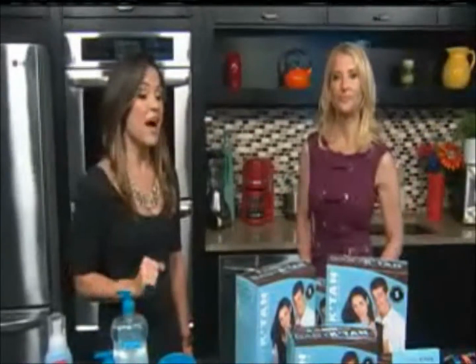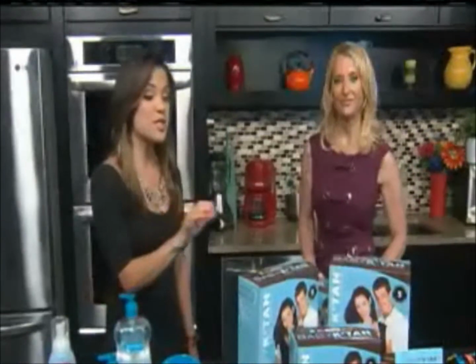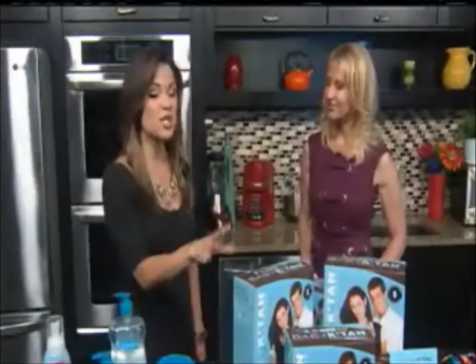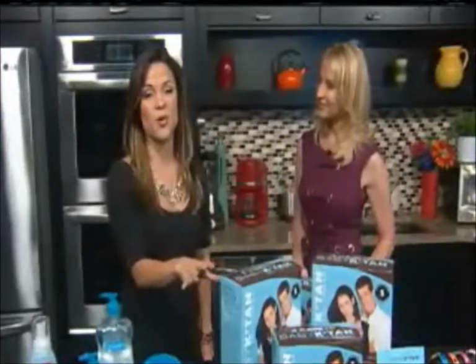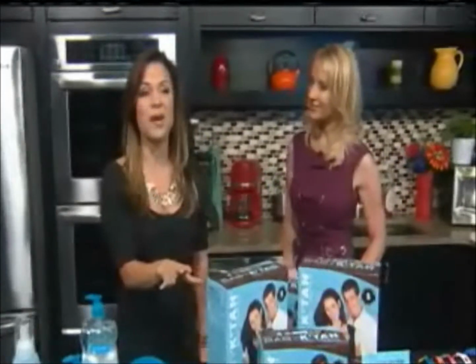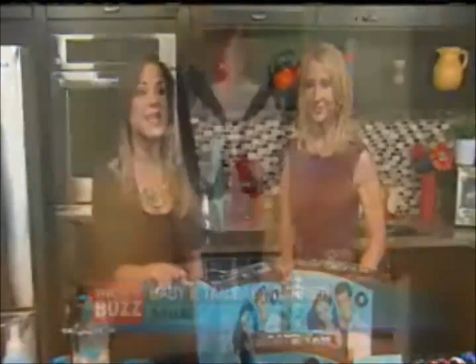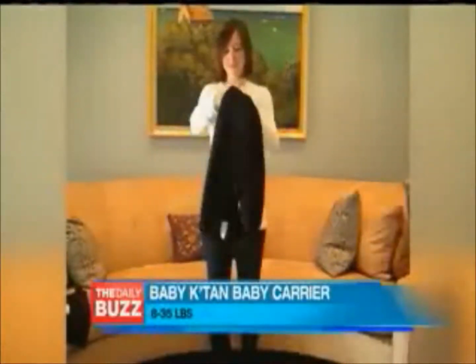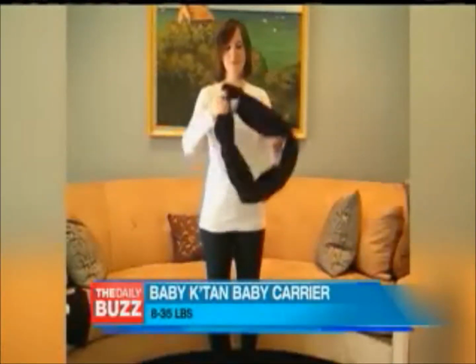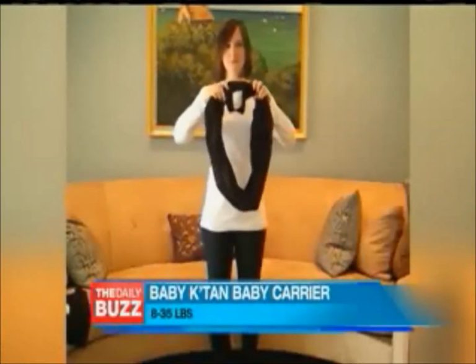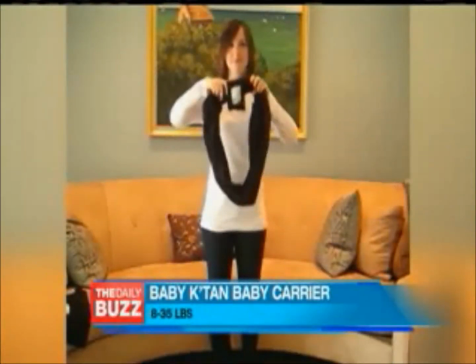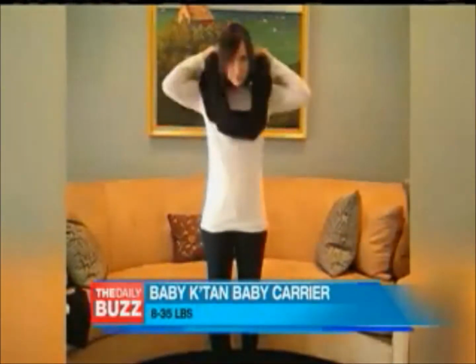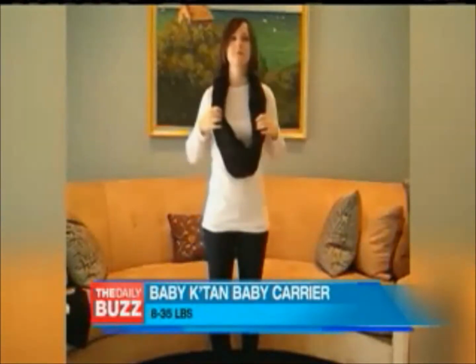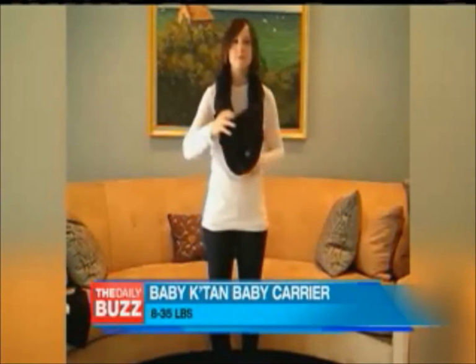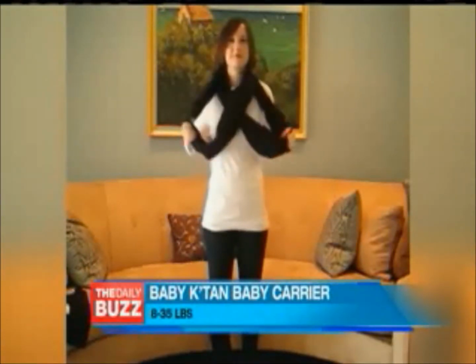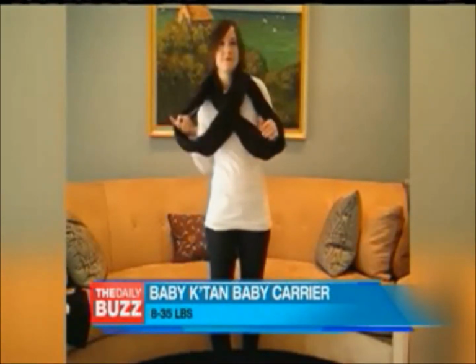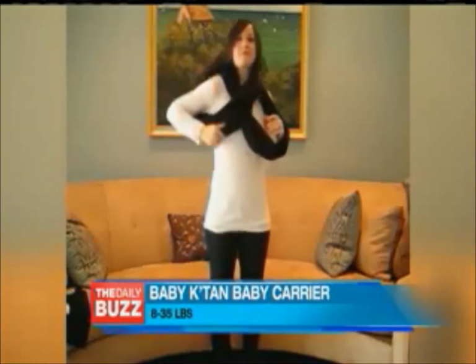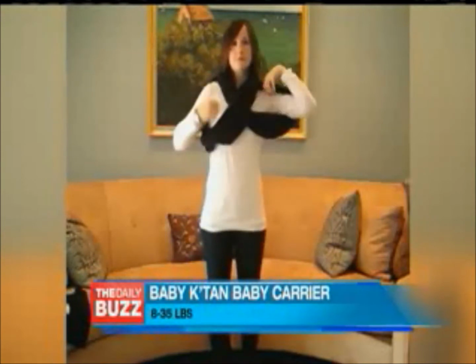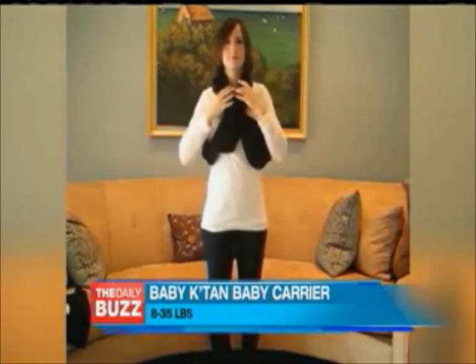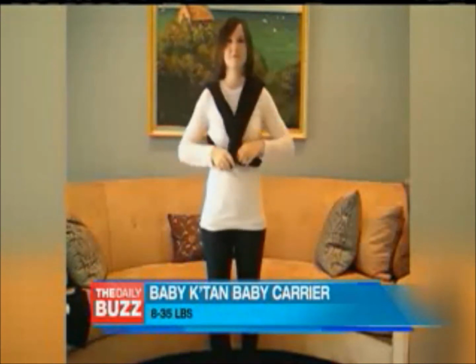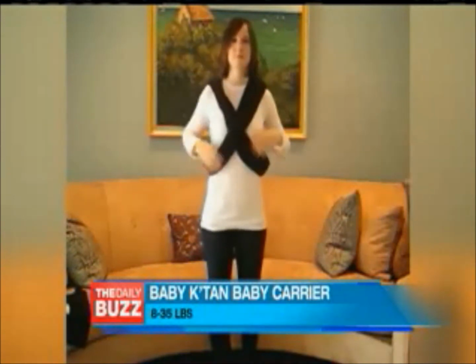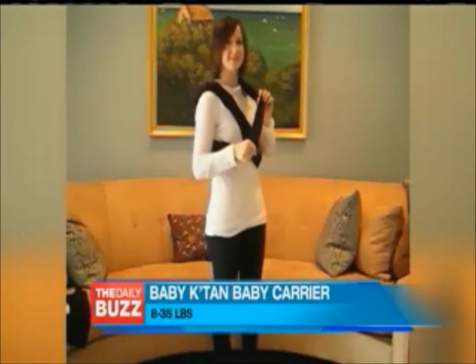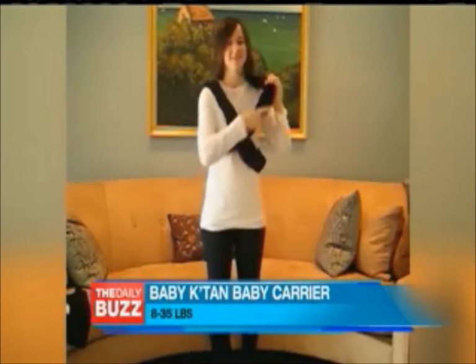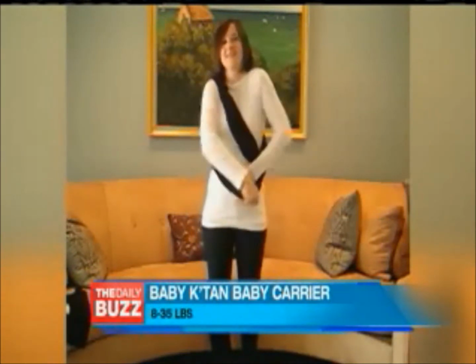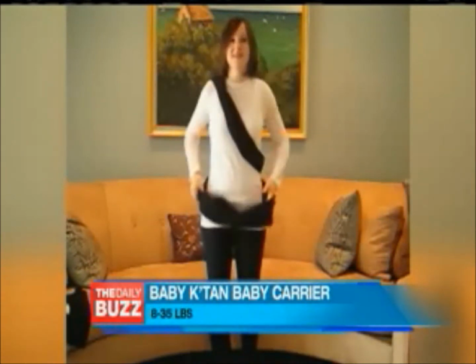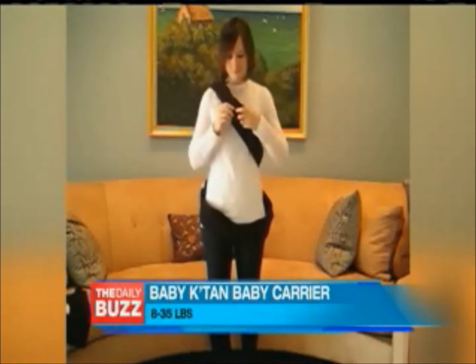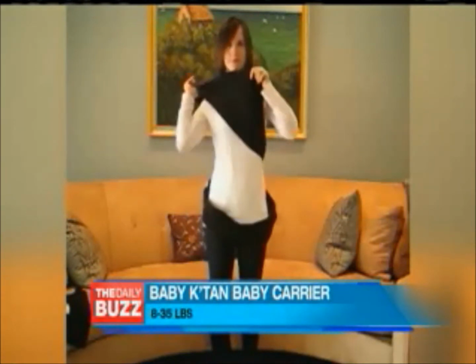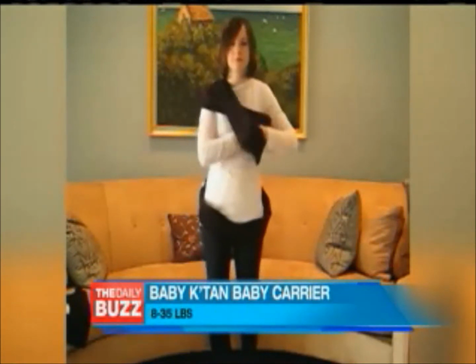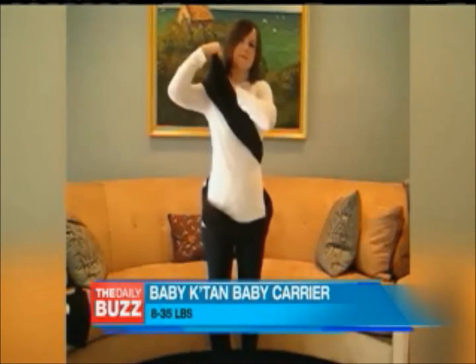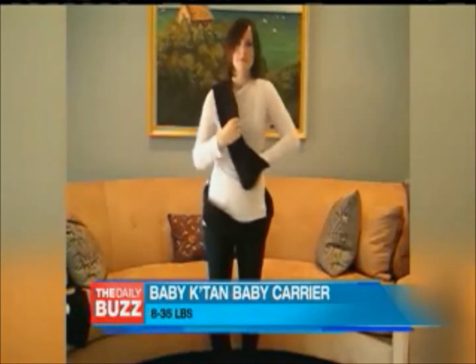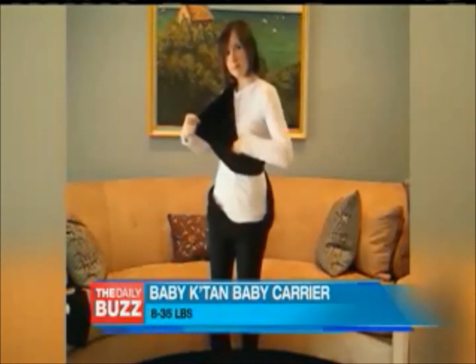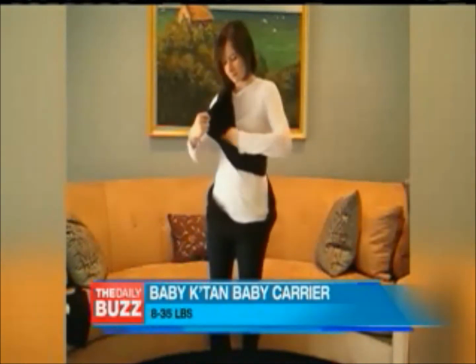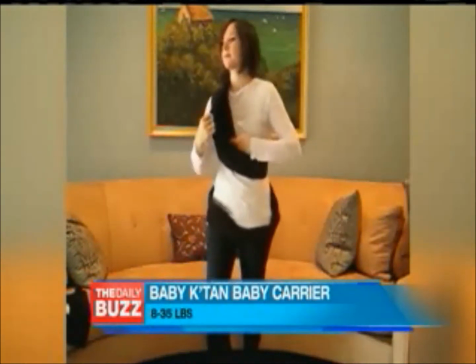Now, this is so cool. Baby Catan Baby Carrier. It is a very popular carrier right now. Due to that unique design, it actually slips on like a t-shirt.